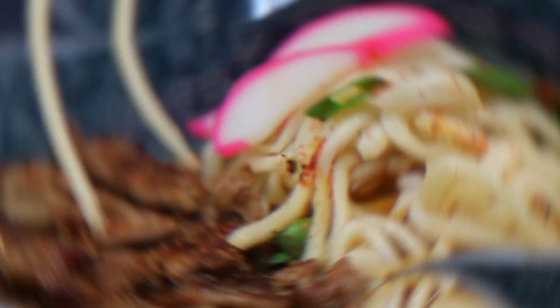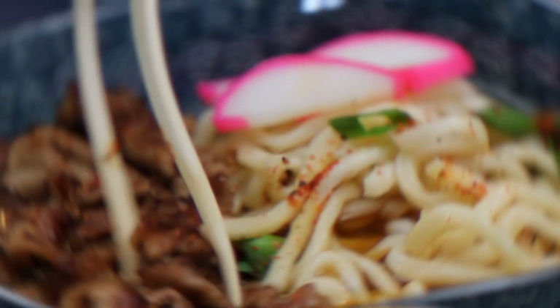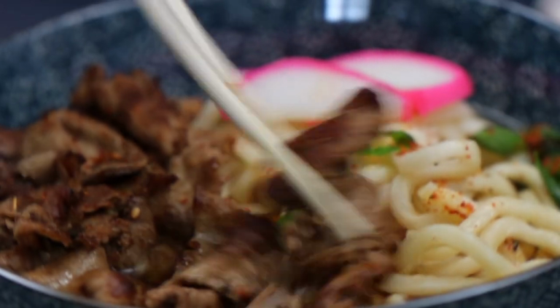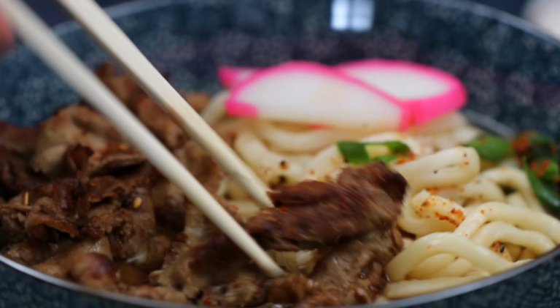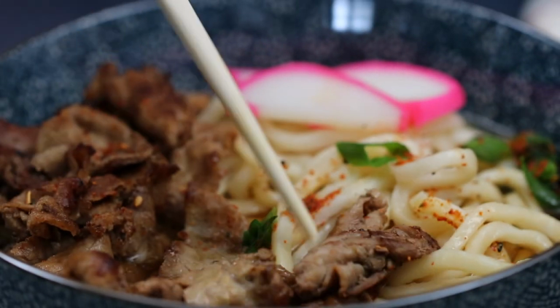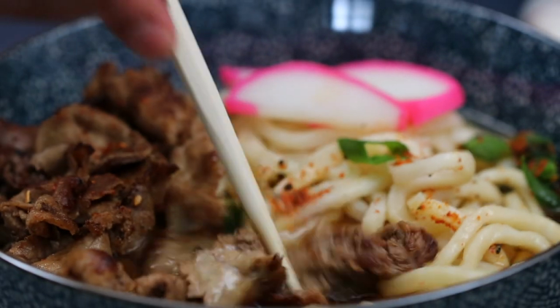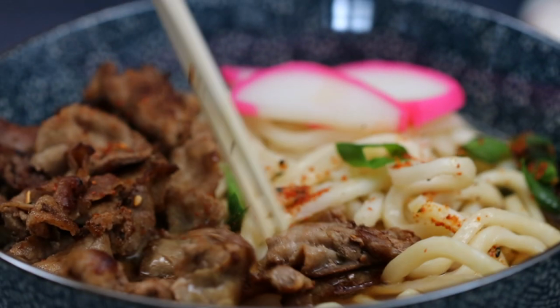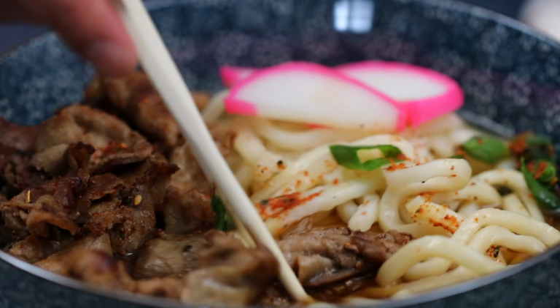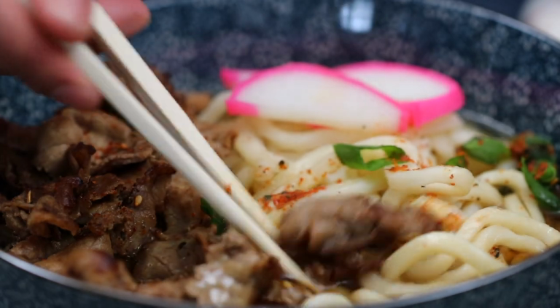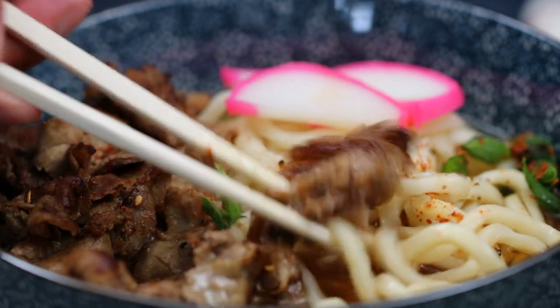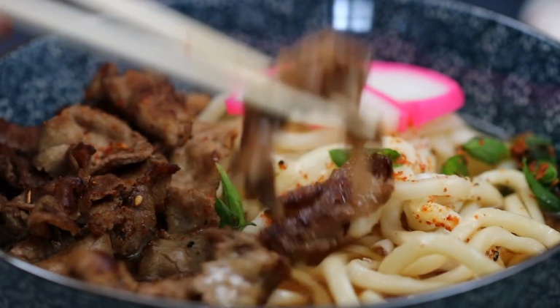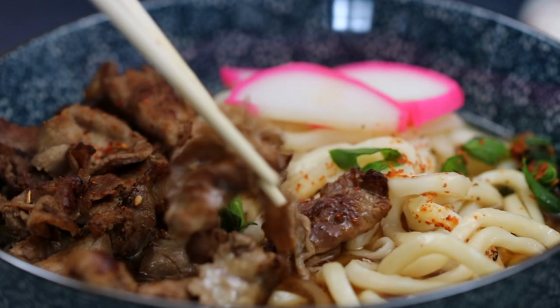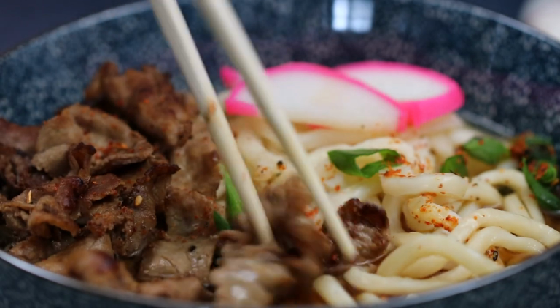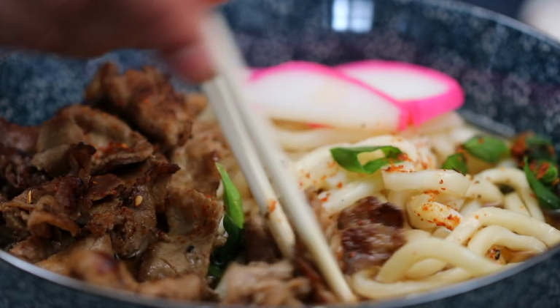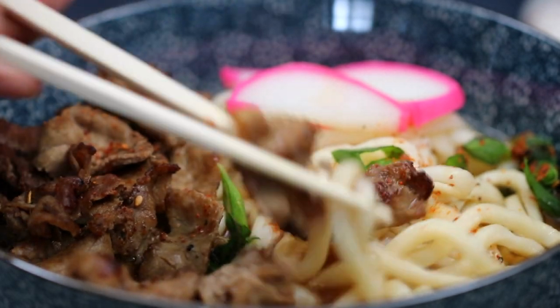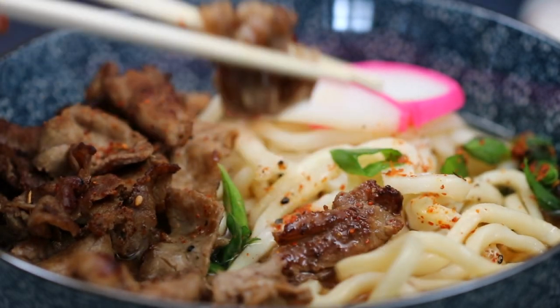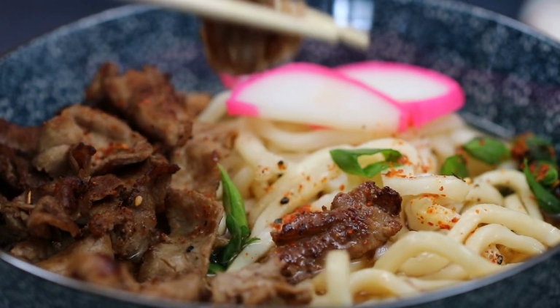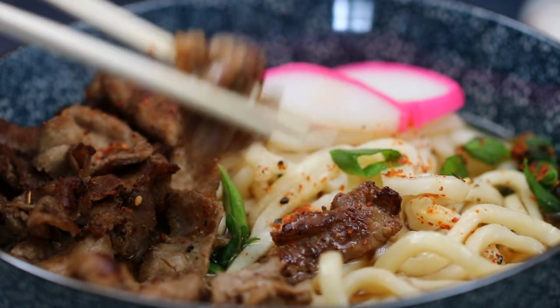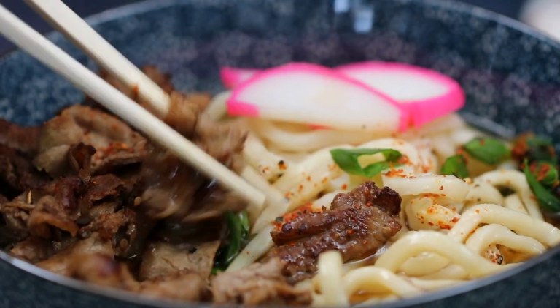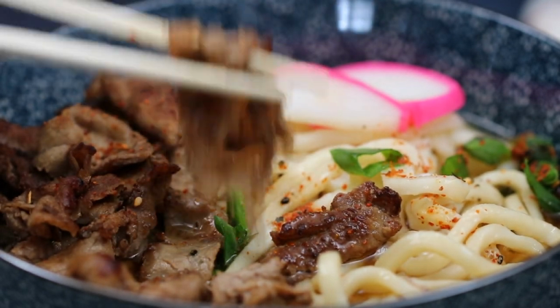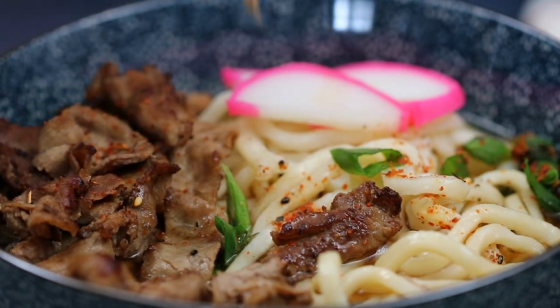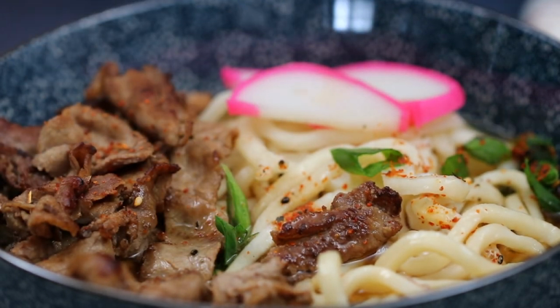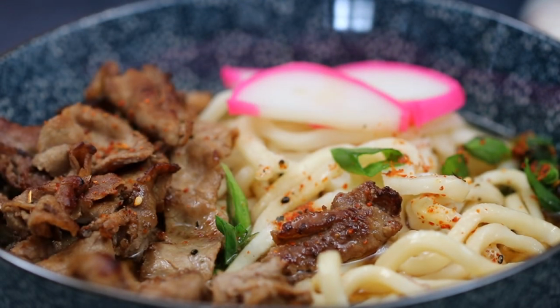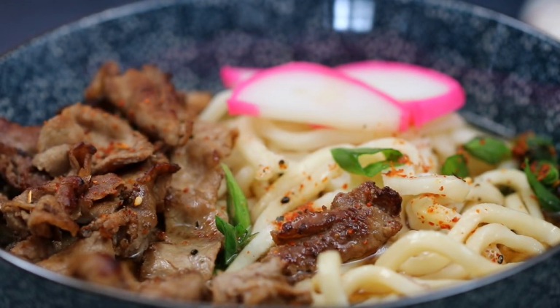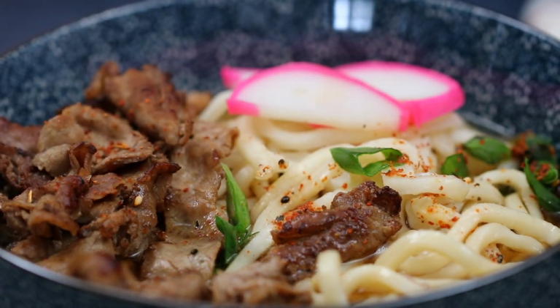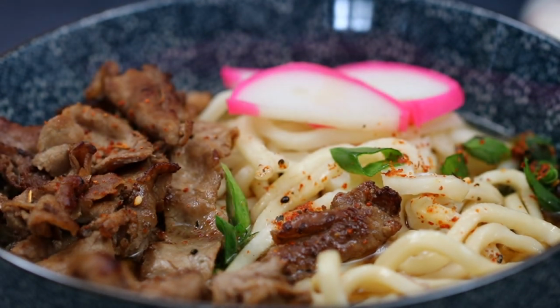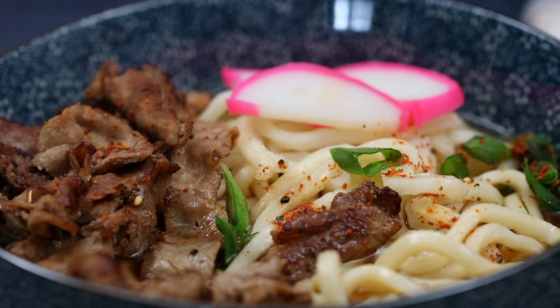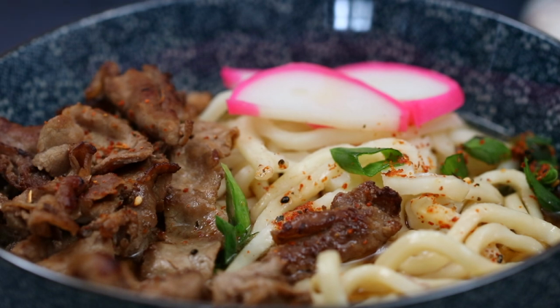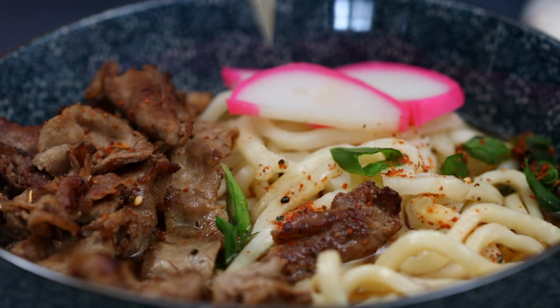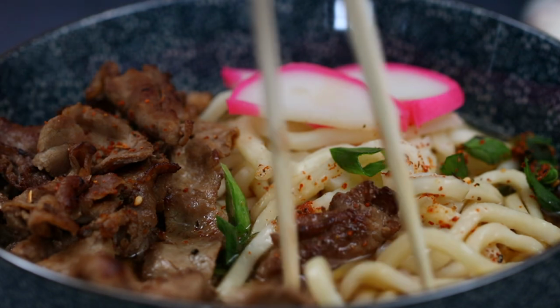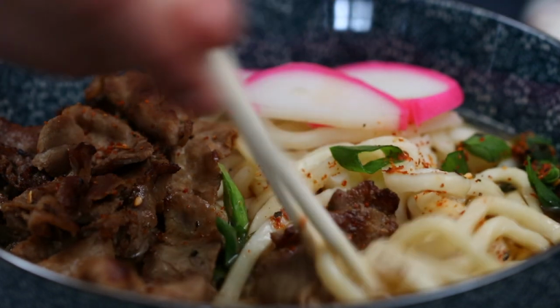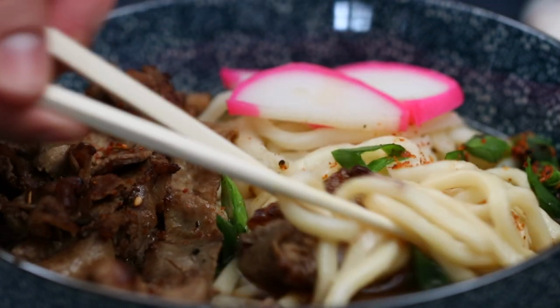There you guys have it, beef udon. Enjoy, buen provecho, and thanks for watching. Bye!